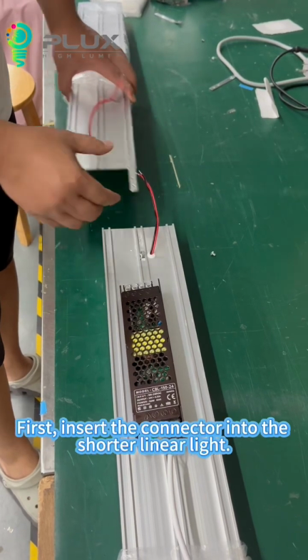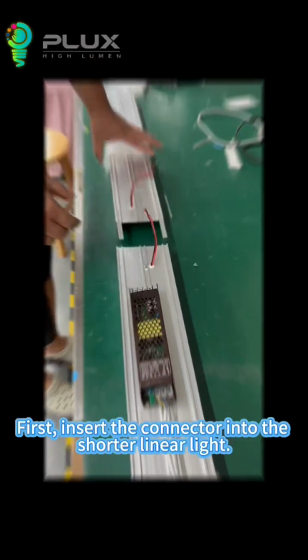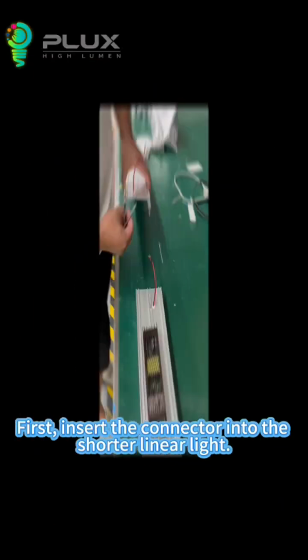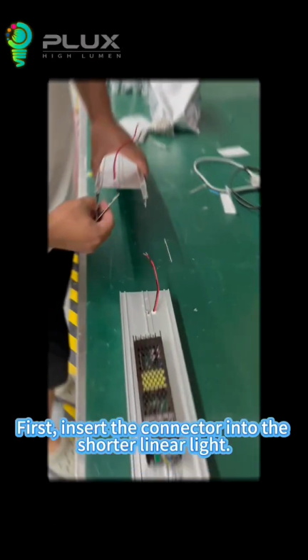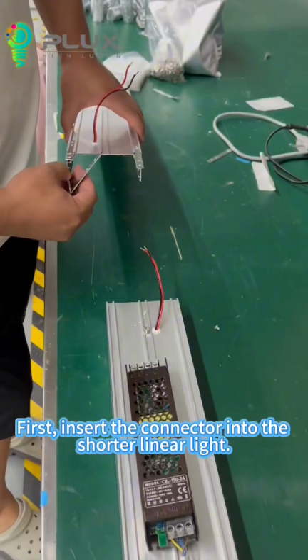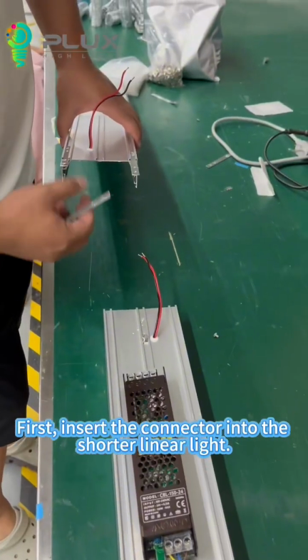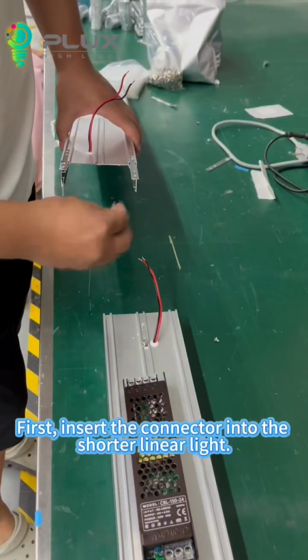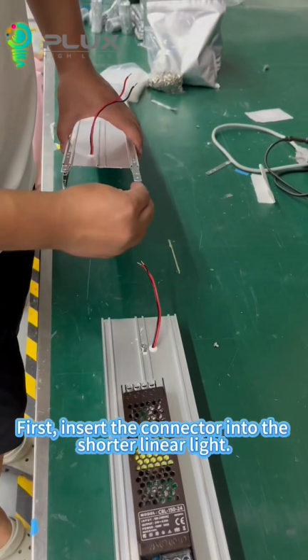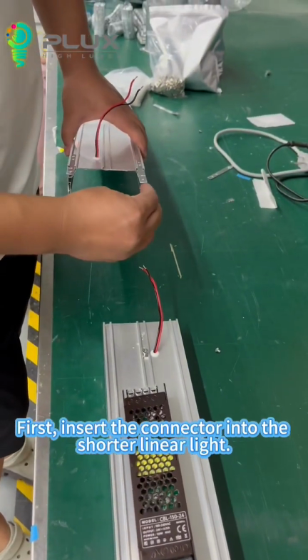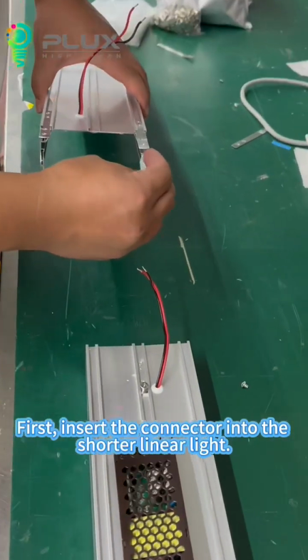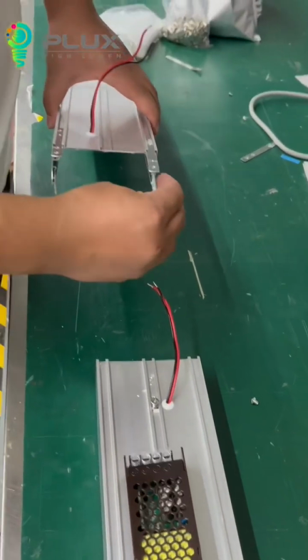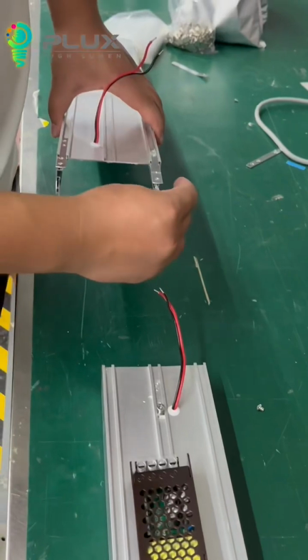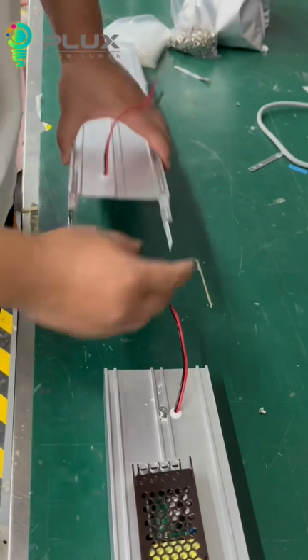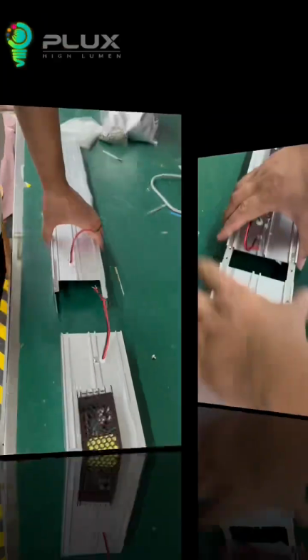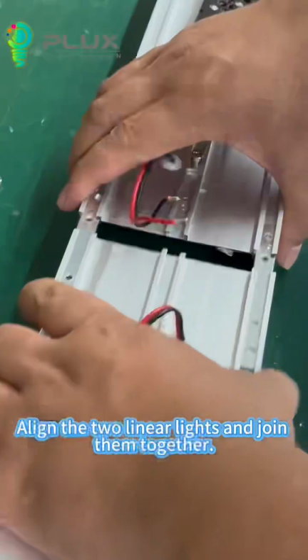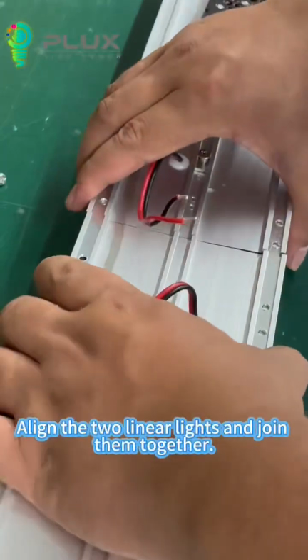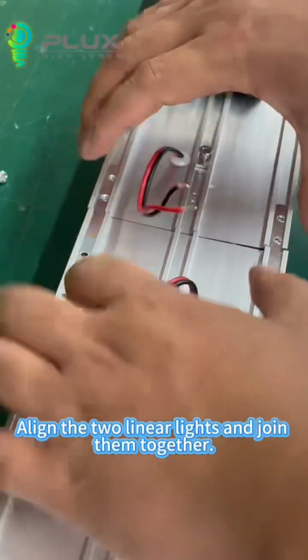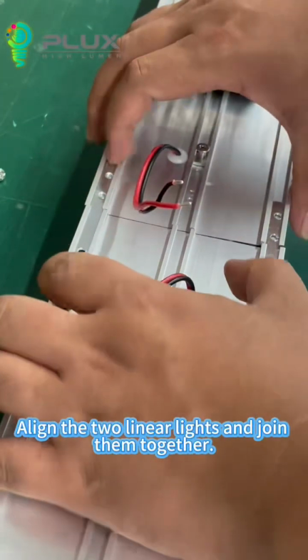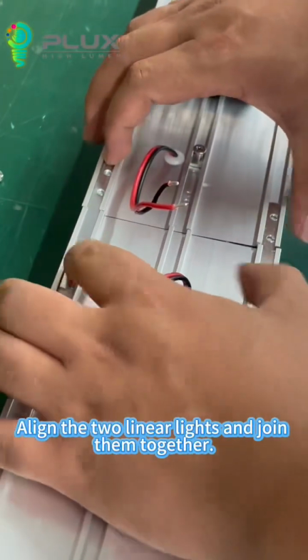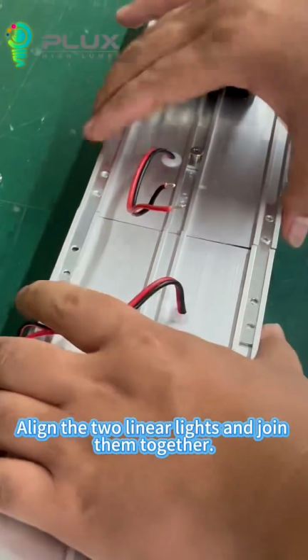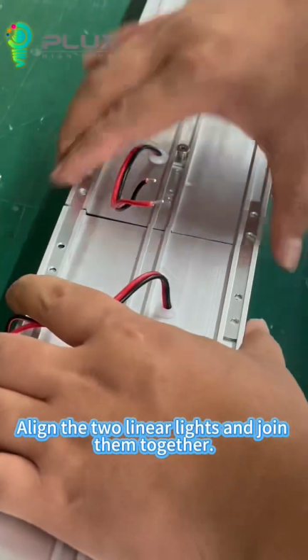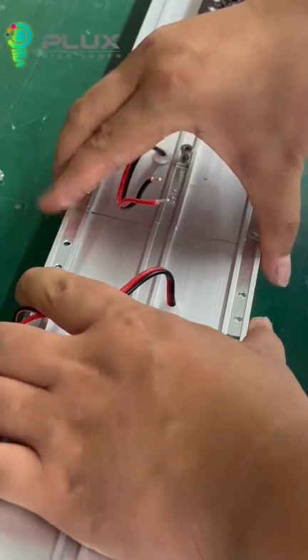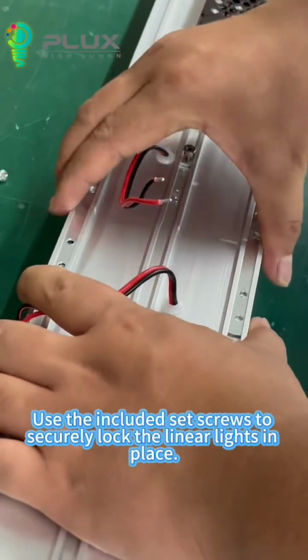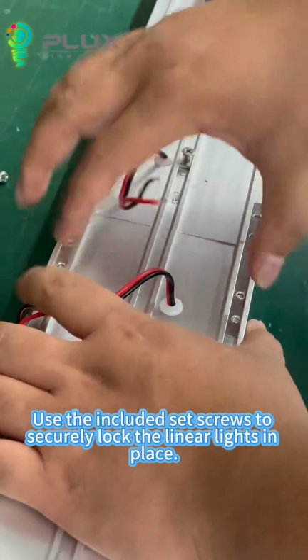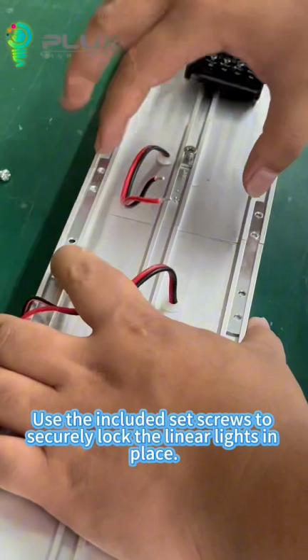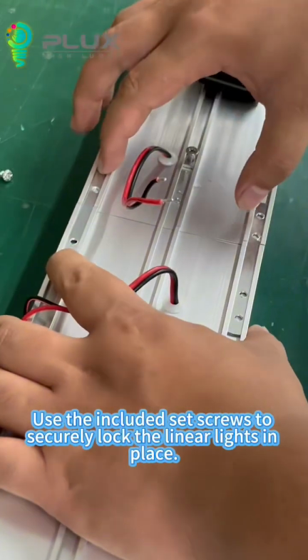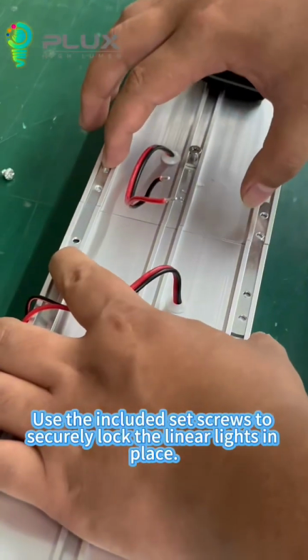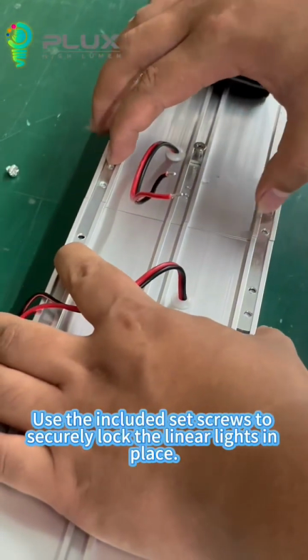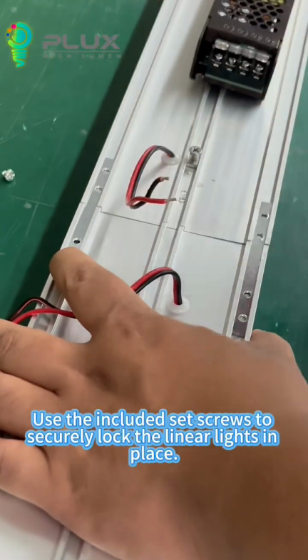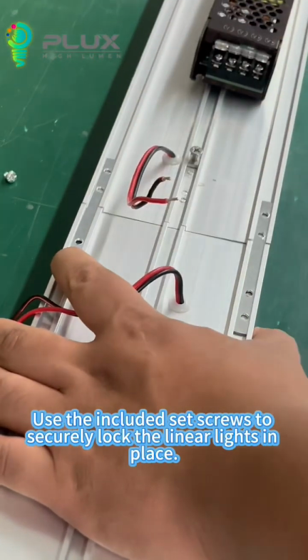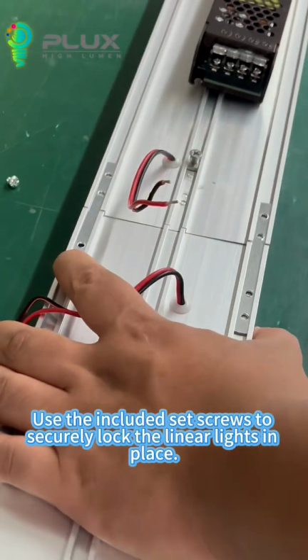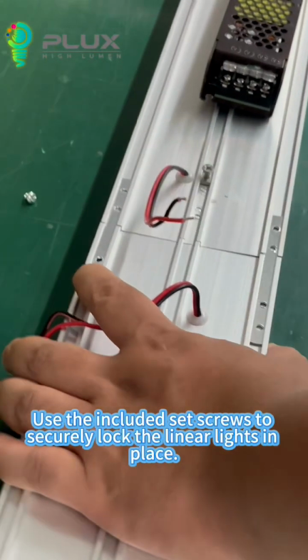First, insert the connector into the shorter linear light. Align the two linear lights and join them together. Use the included set screws to securely lock the linear lights in place.